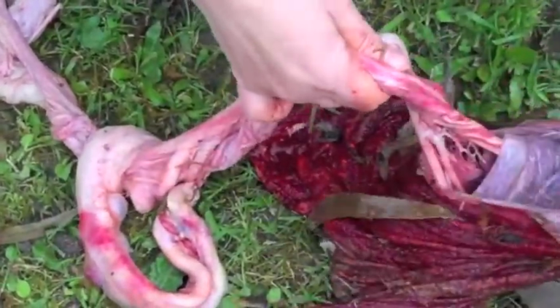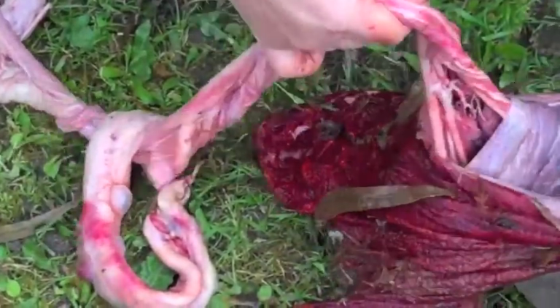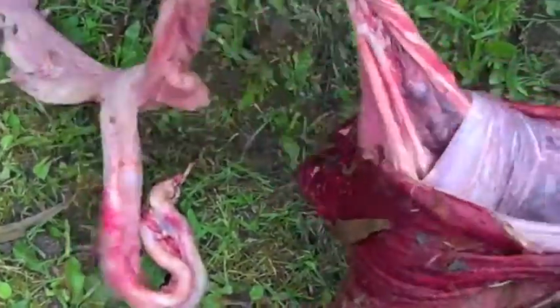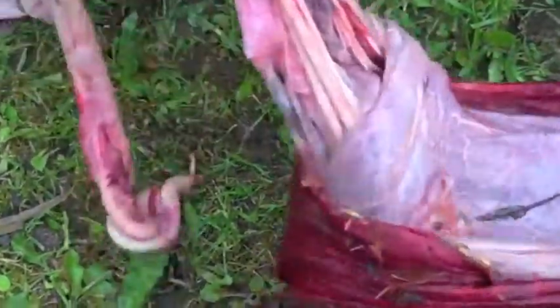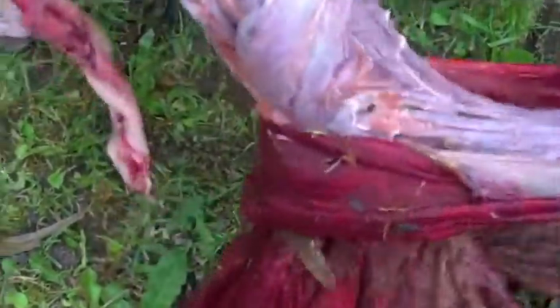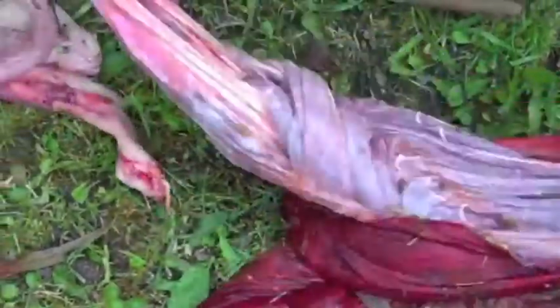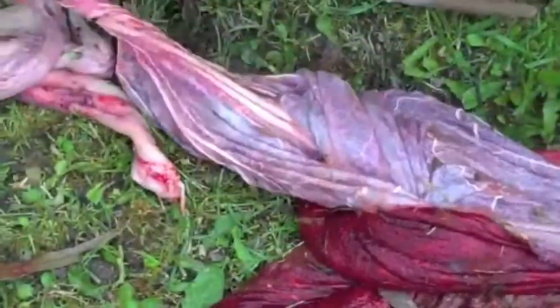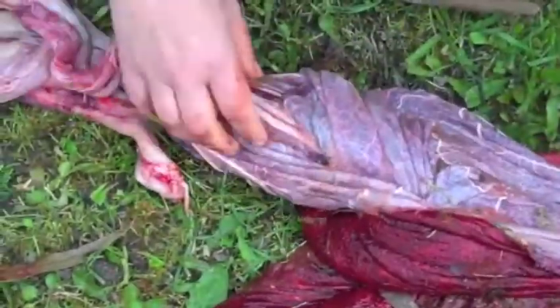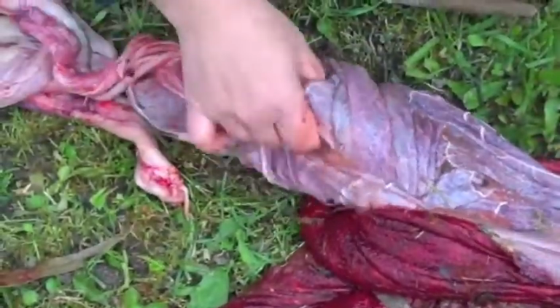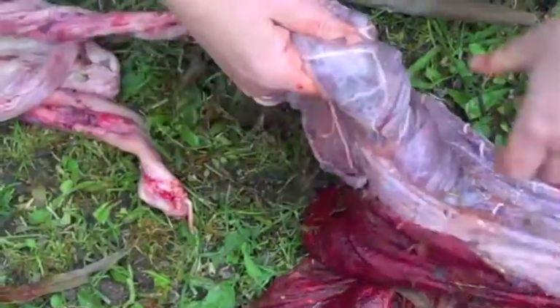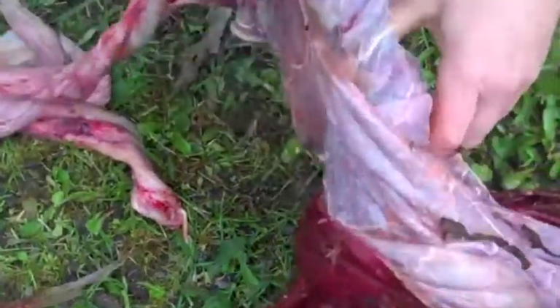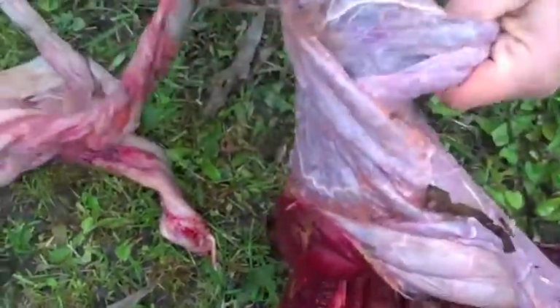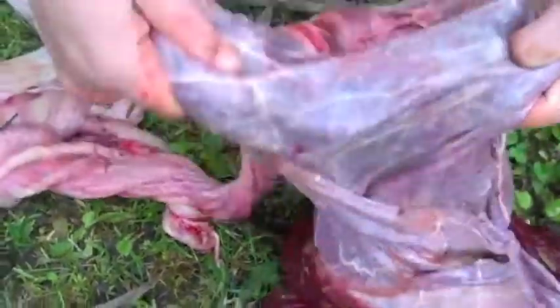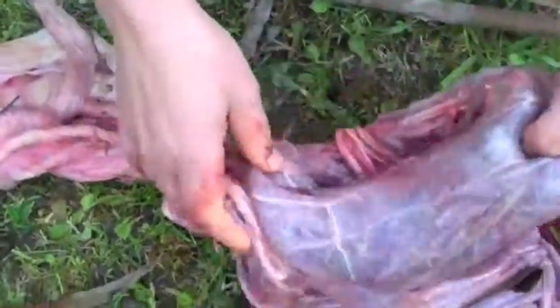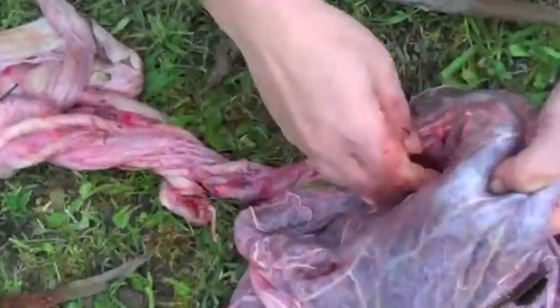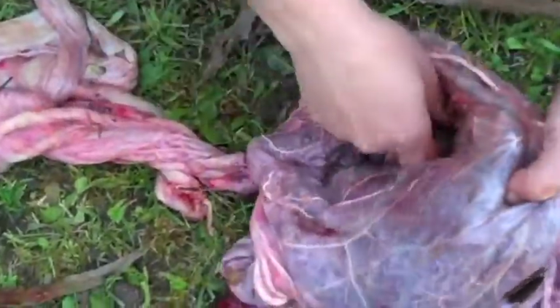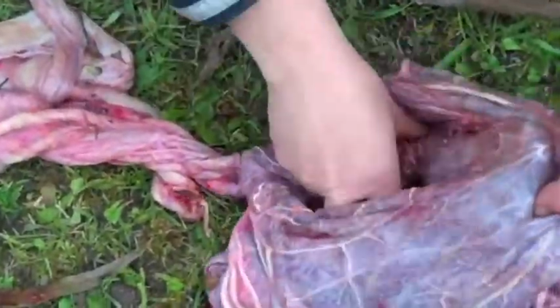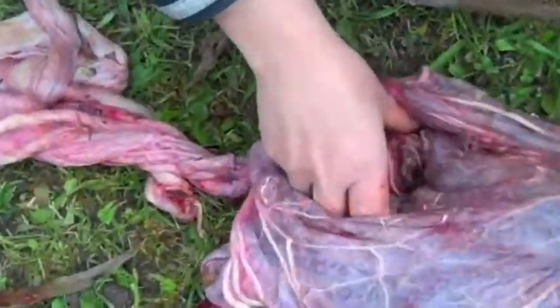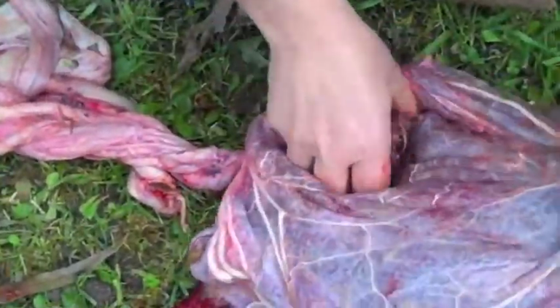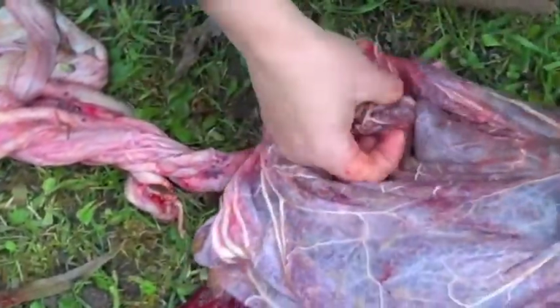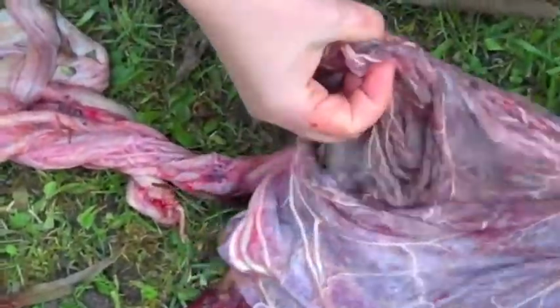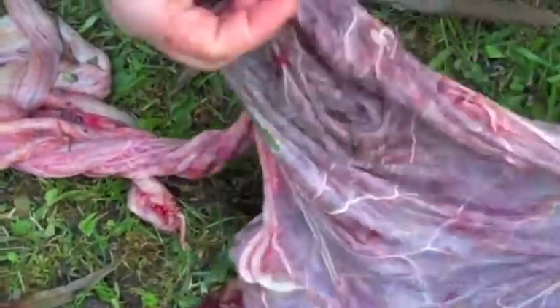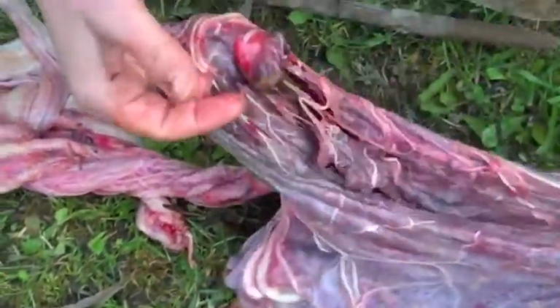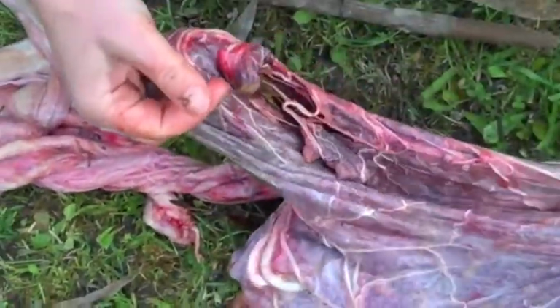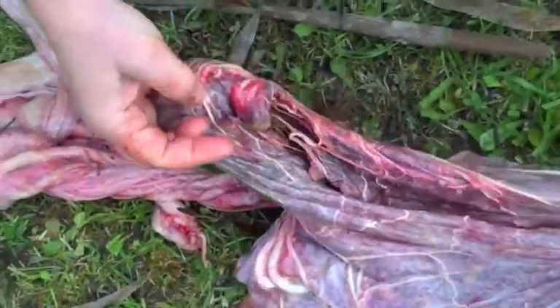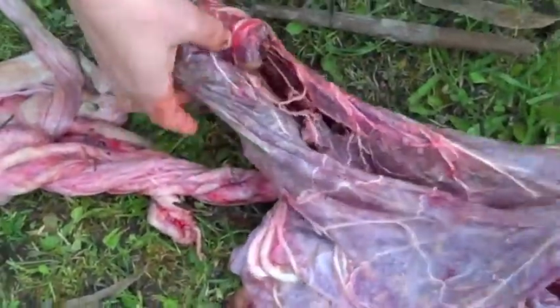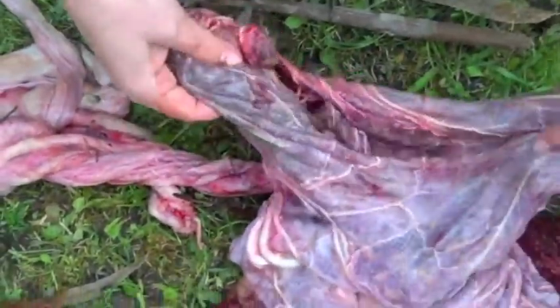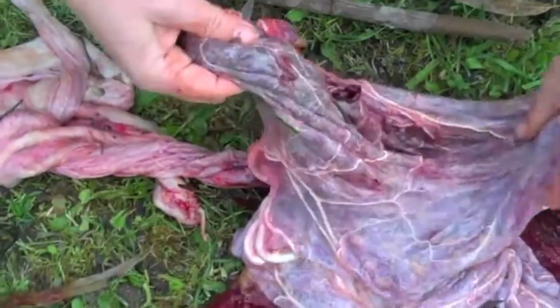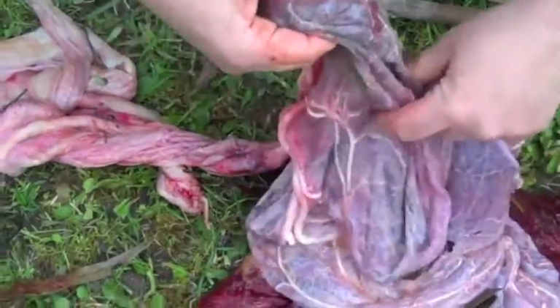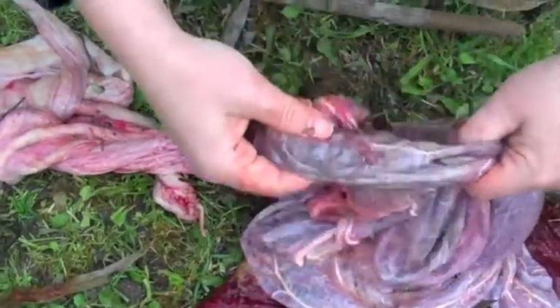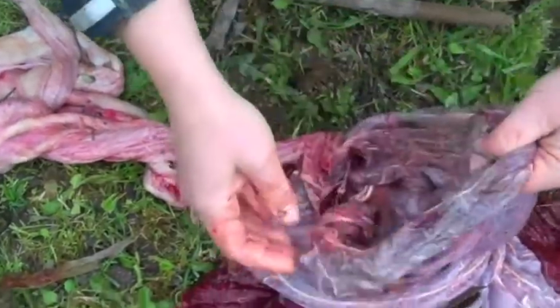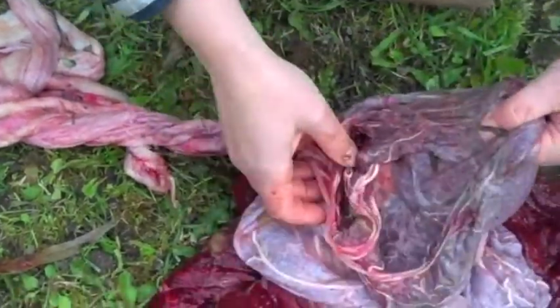So the inside of the foal's side looks all pretty and clean, and until quite recently, that was sterile.